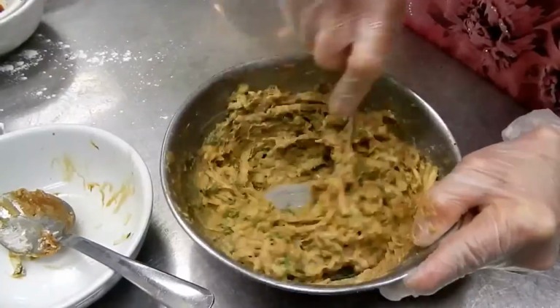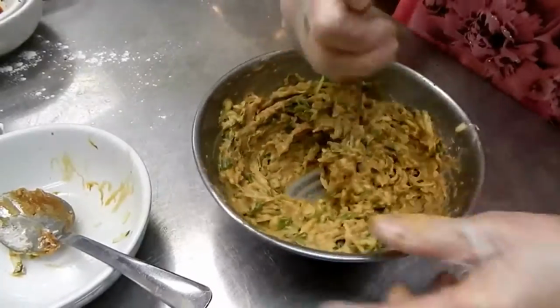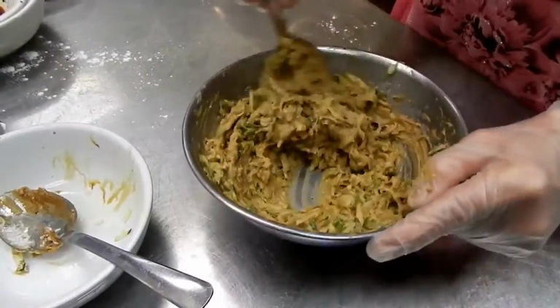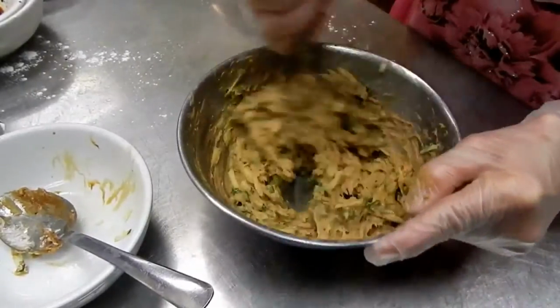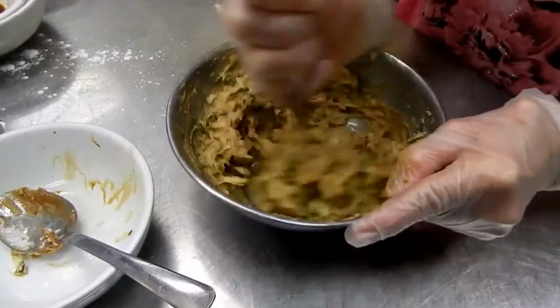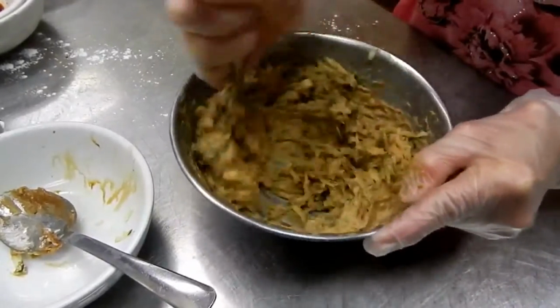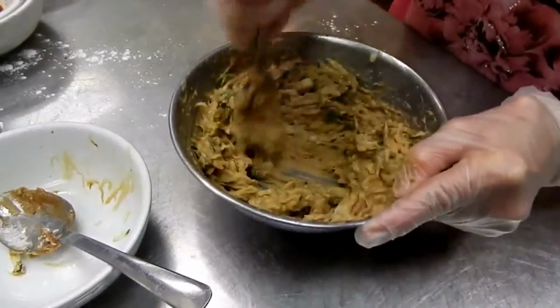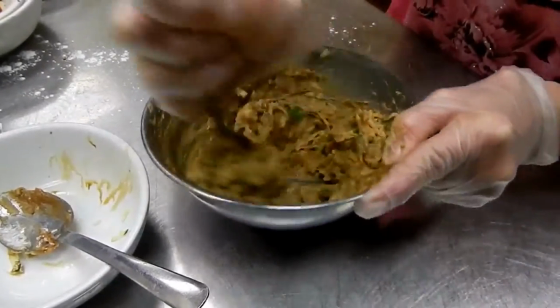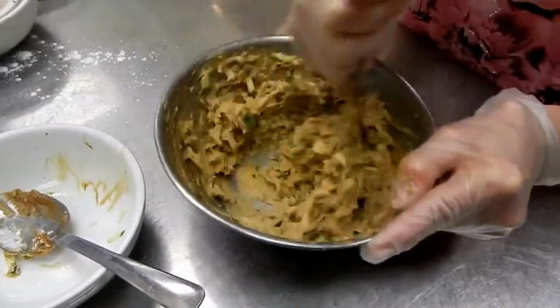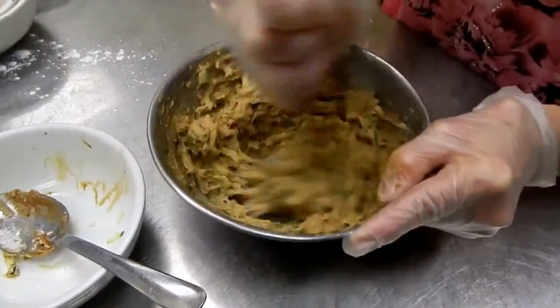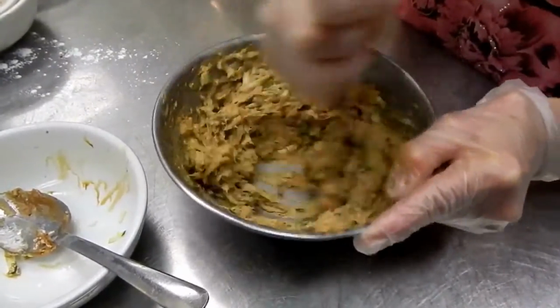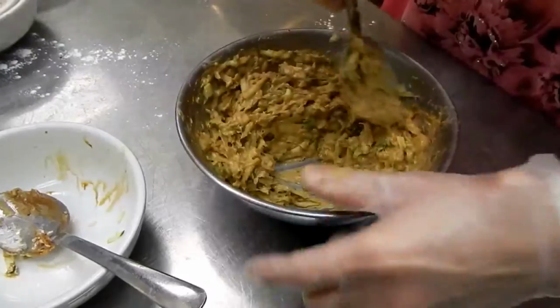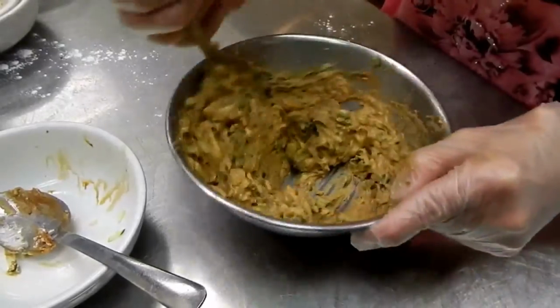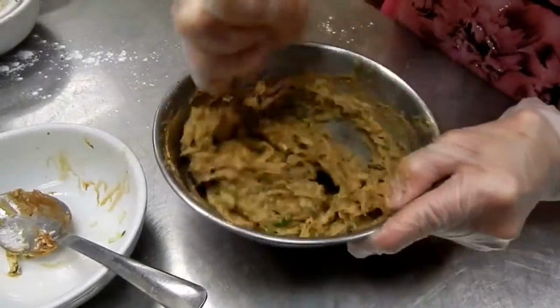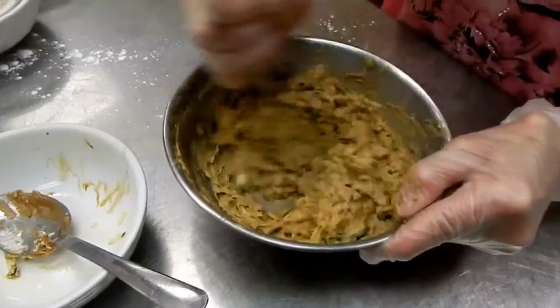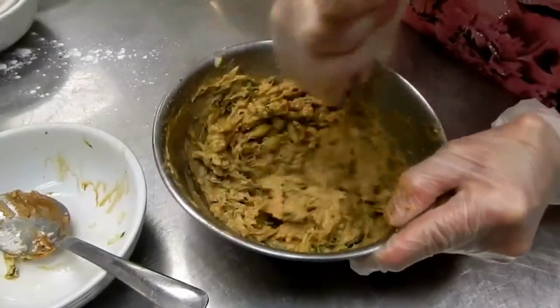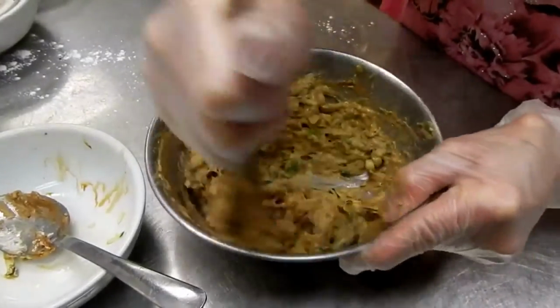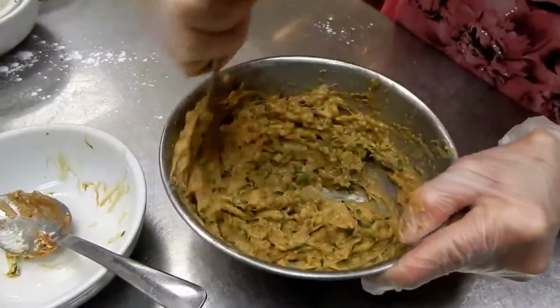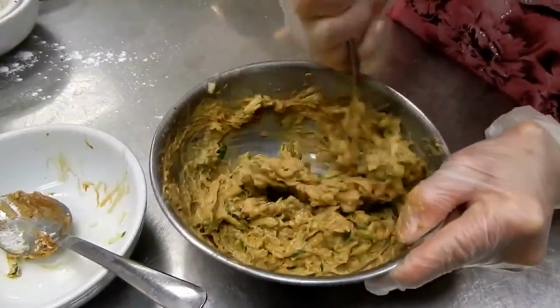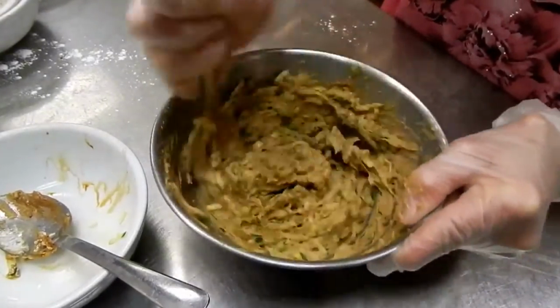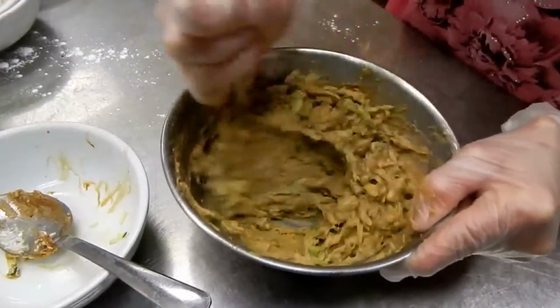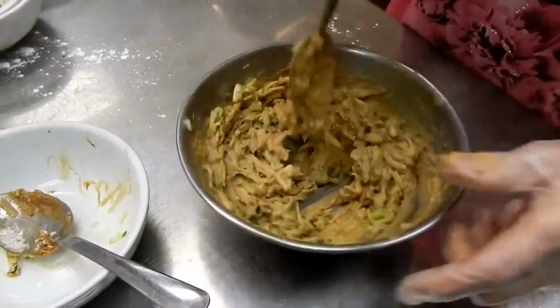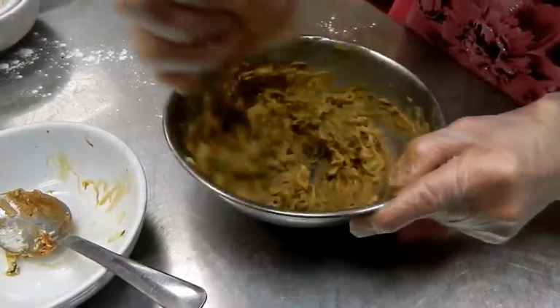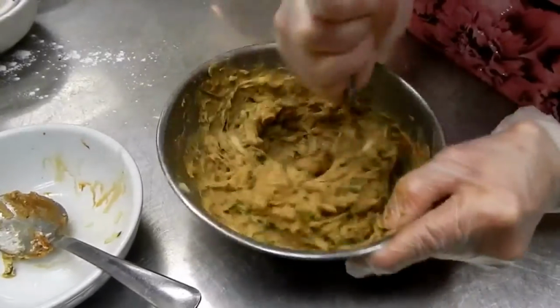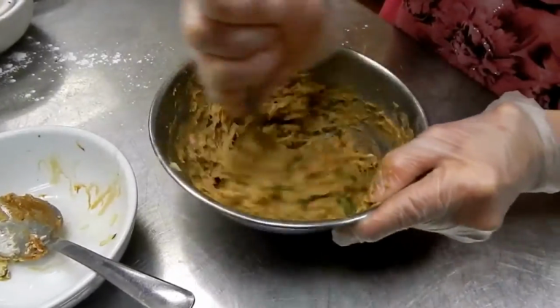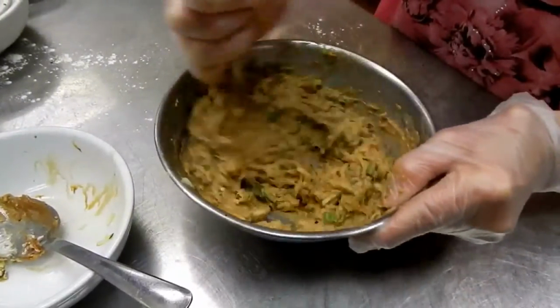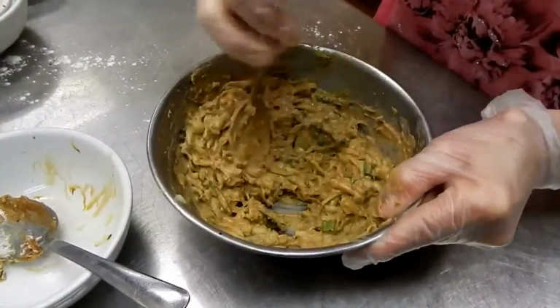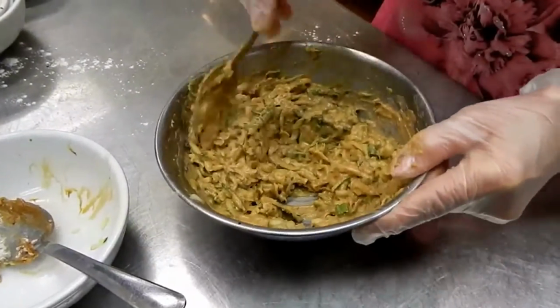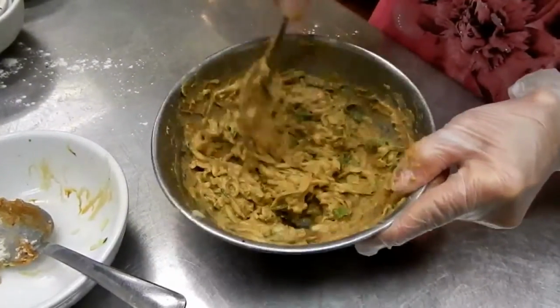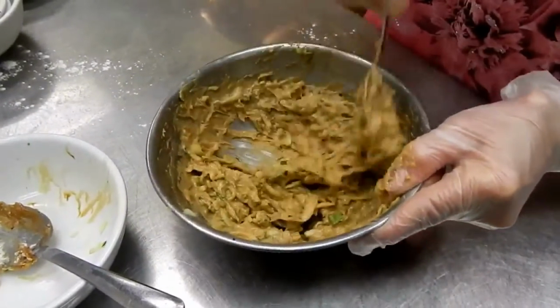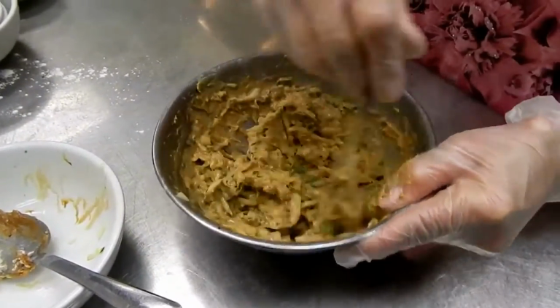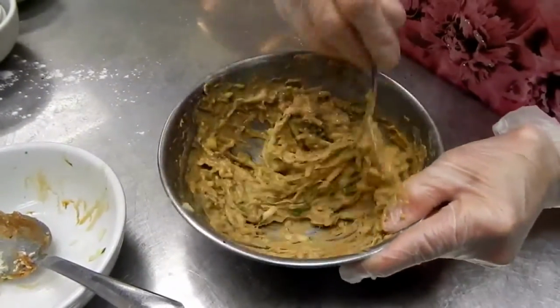It looks almost done. That looks good. Then I'm going to pan fry that.